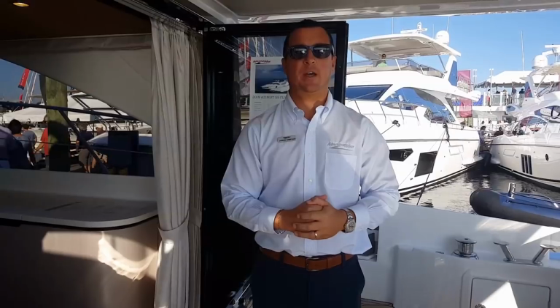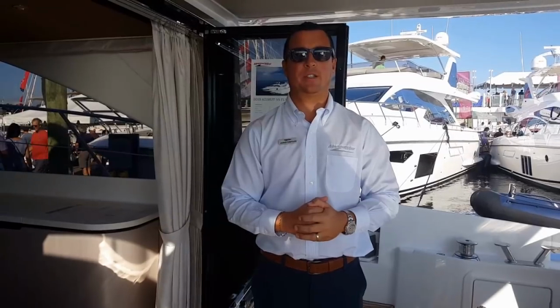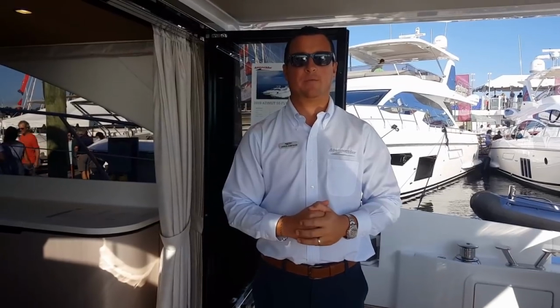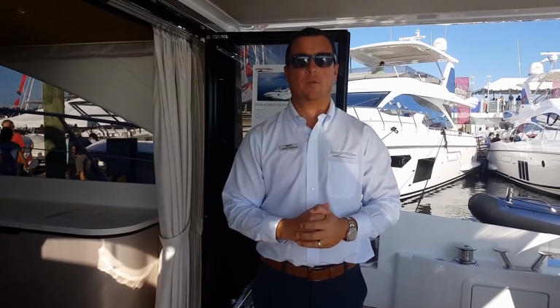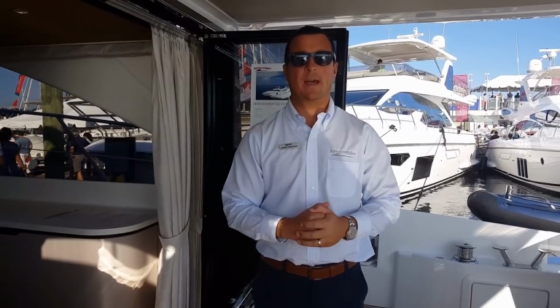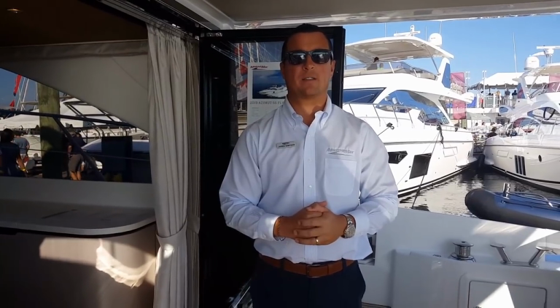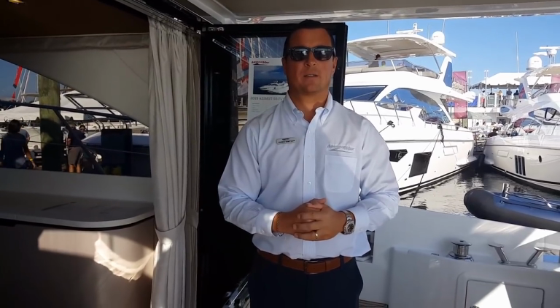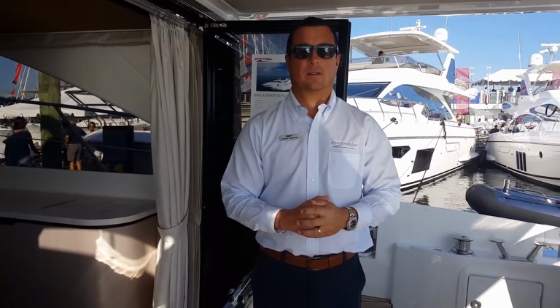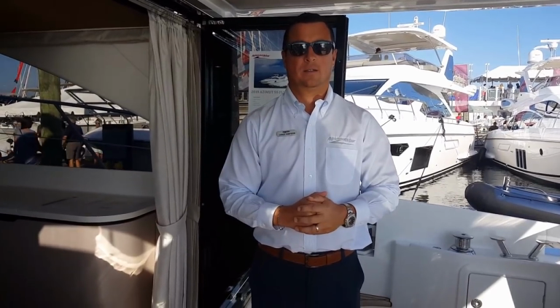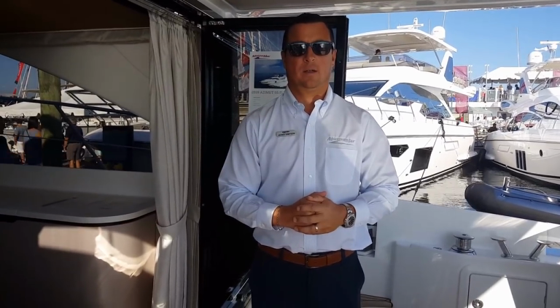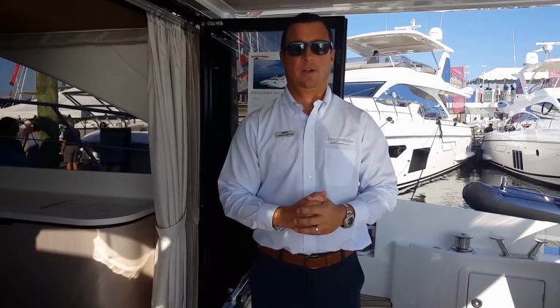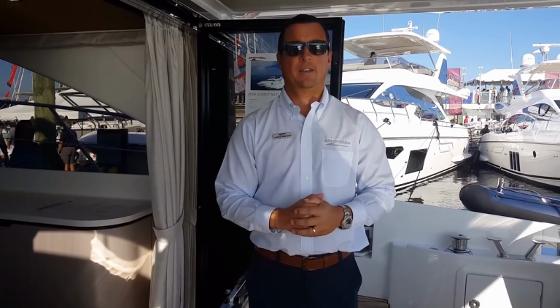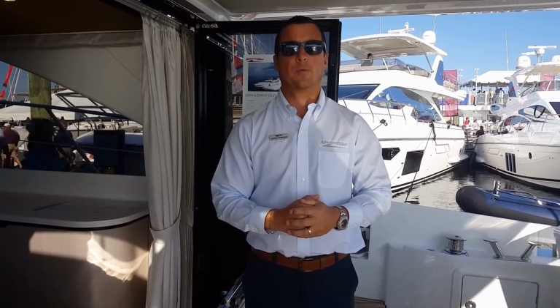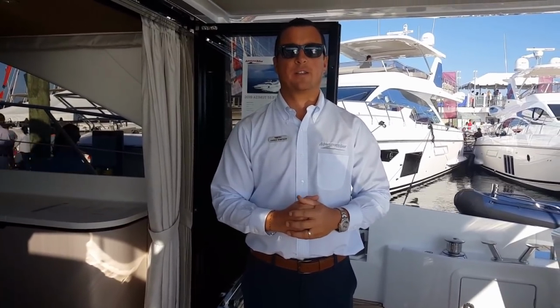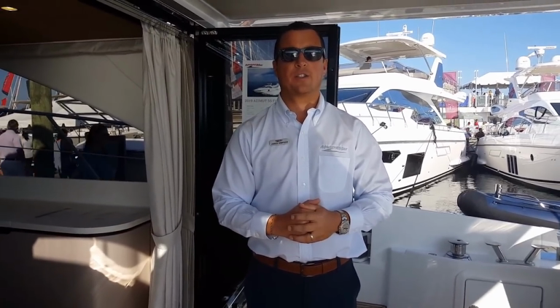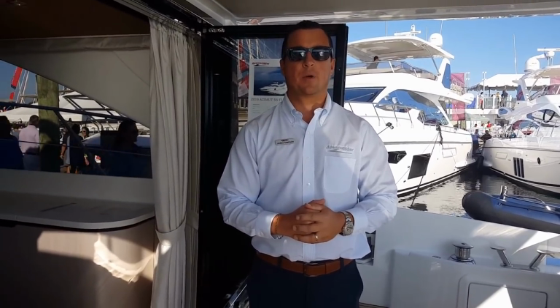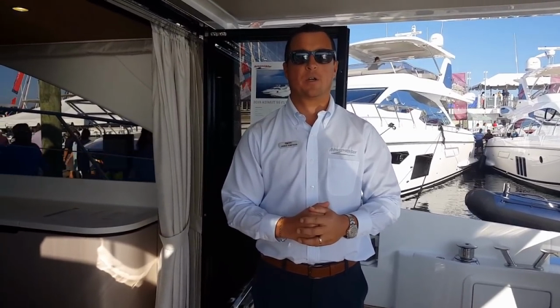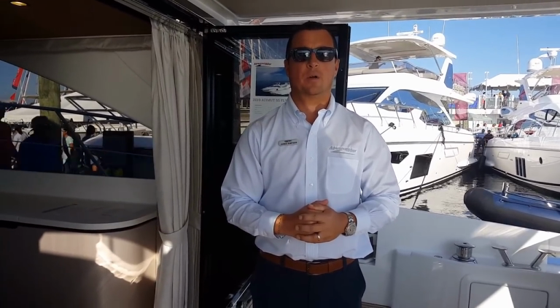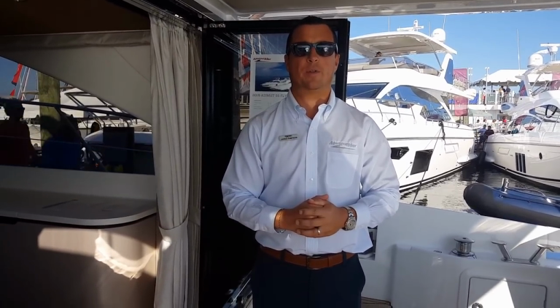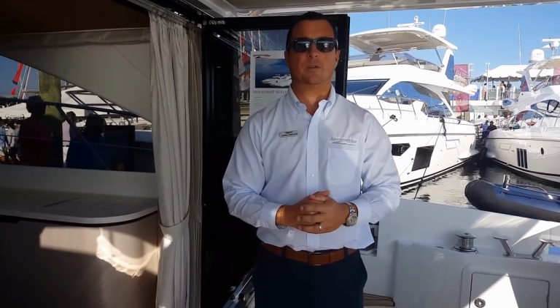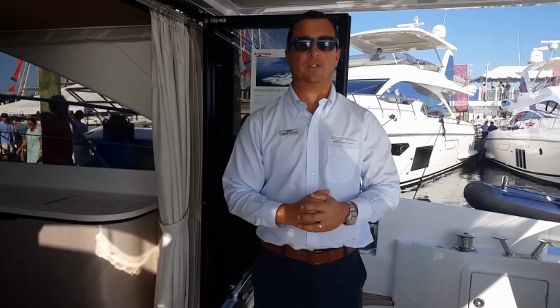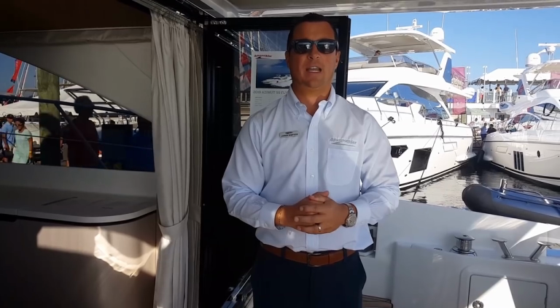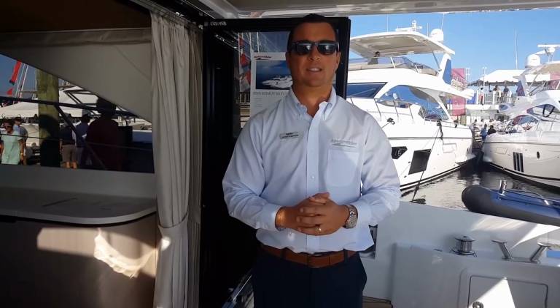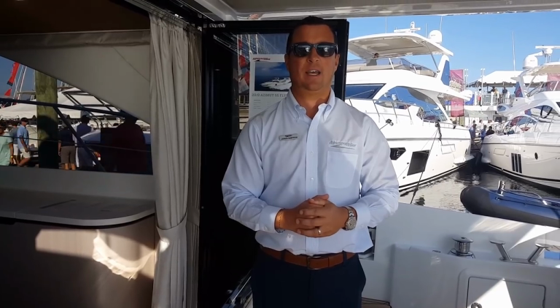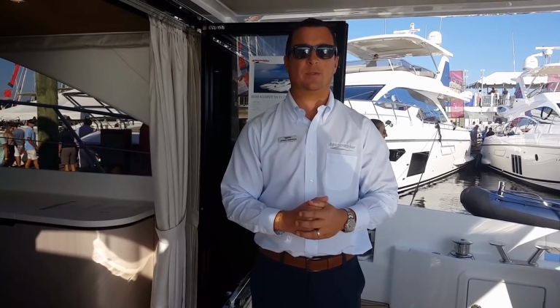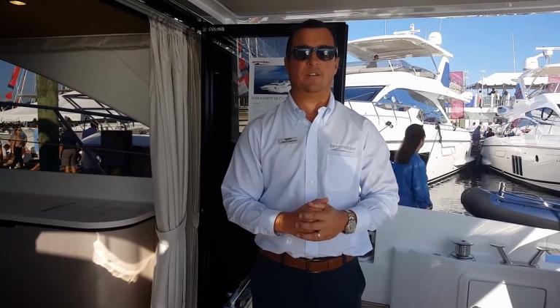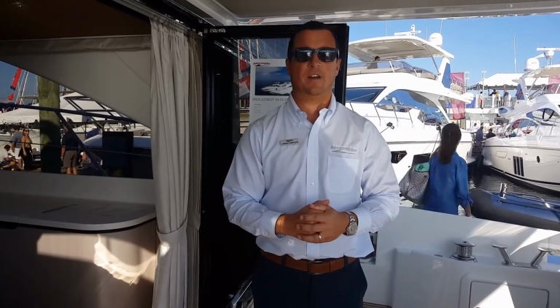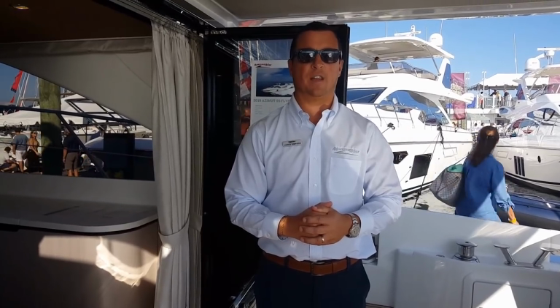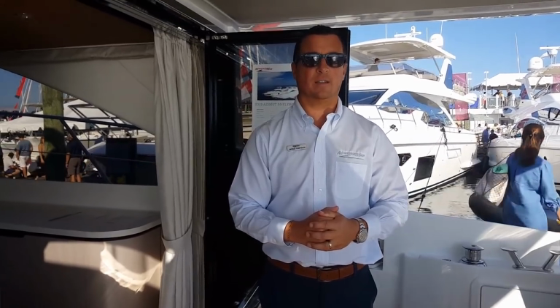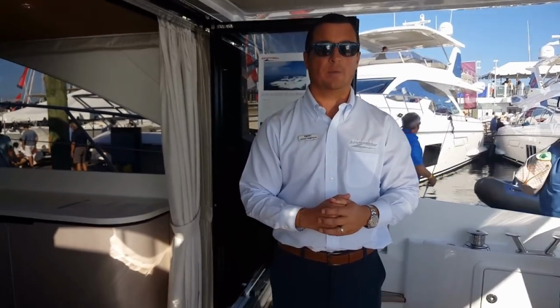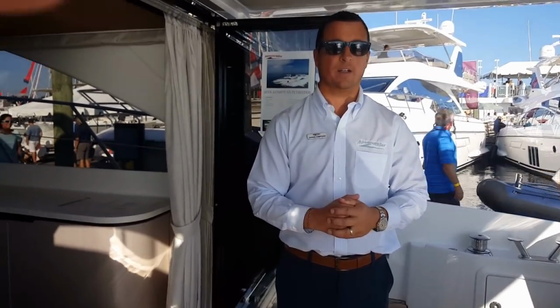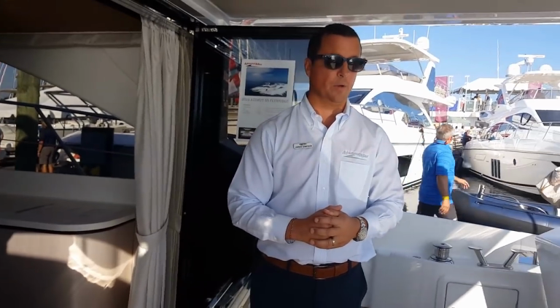This is Jared Simpson from MarineMax. I'm here today at the Newport International Boat Show on the 2019 Azimut 55 Fly. Let me walk you through.